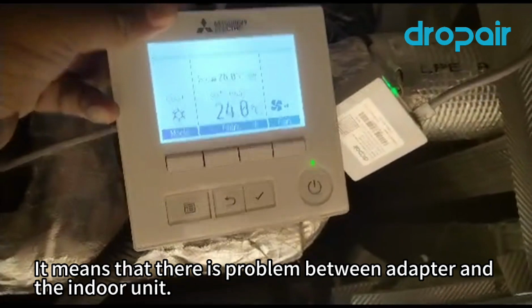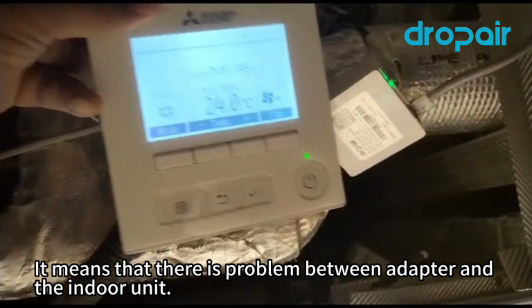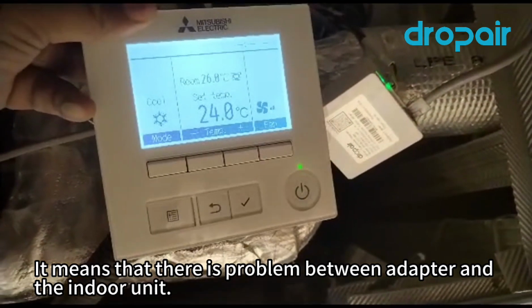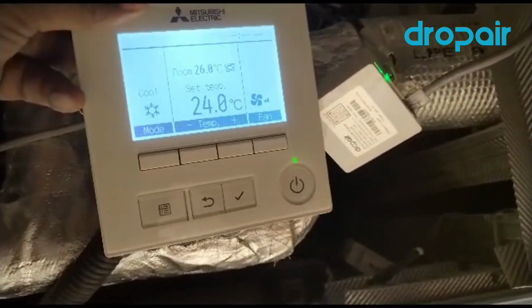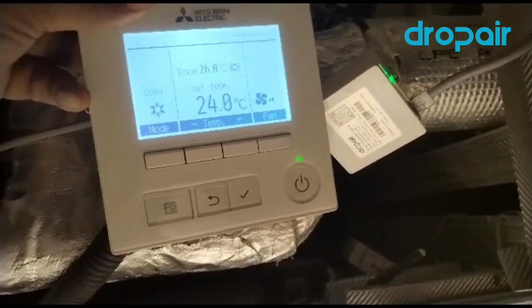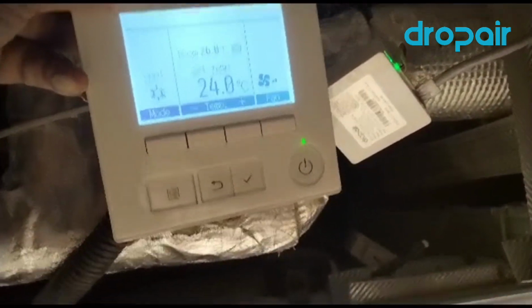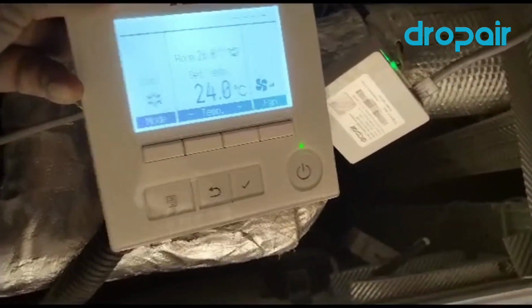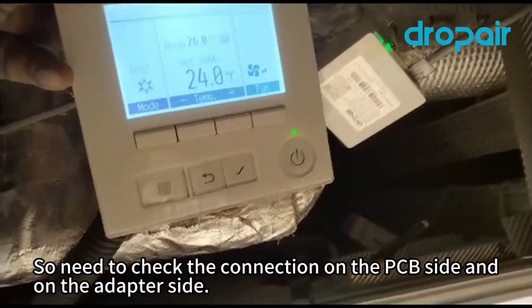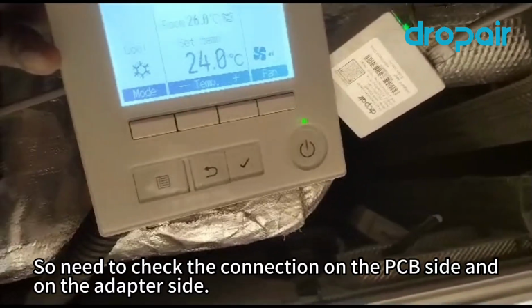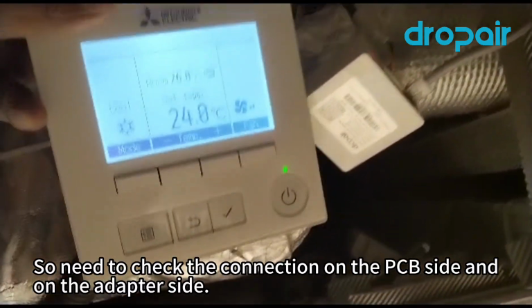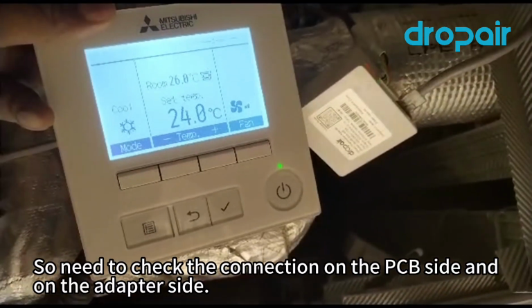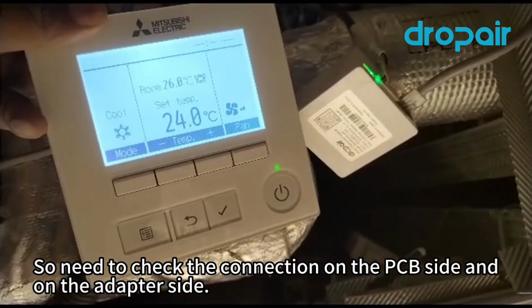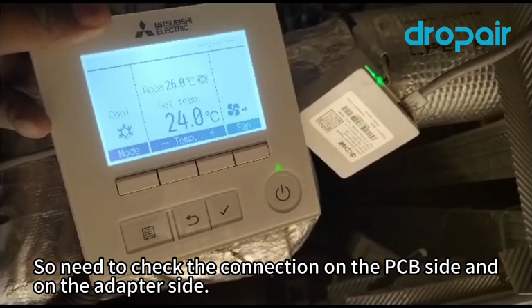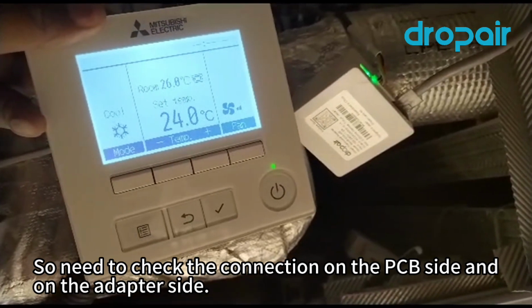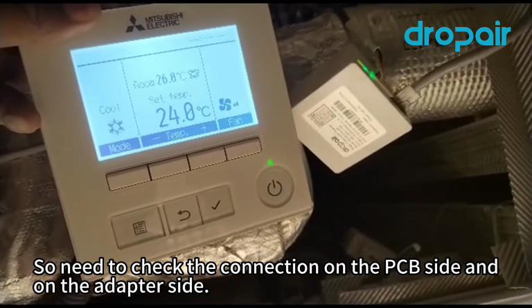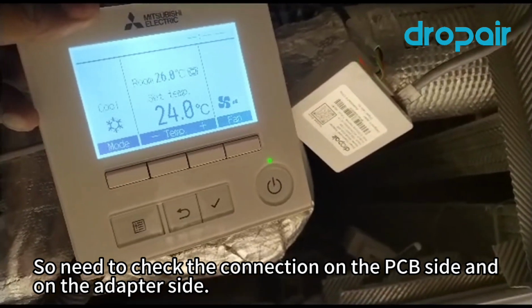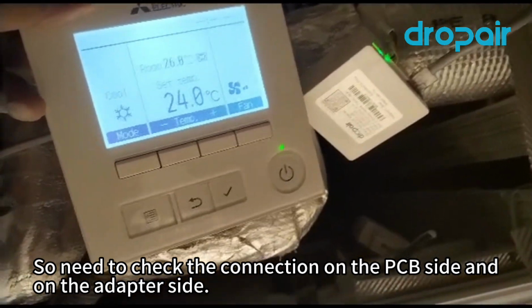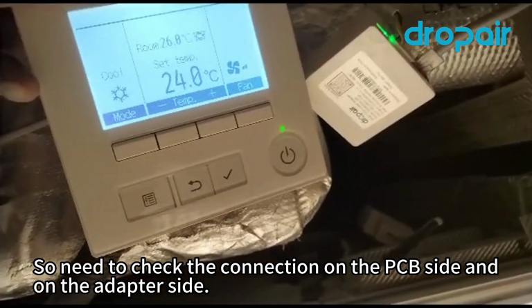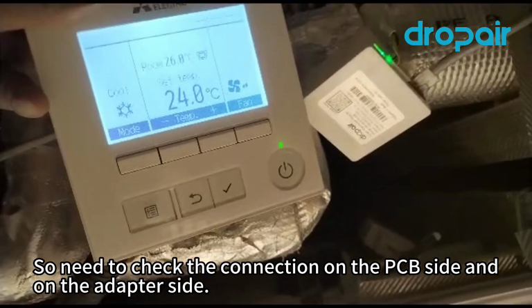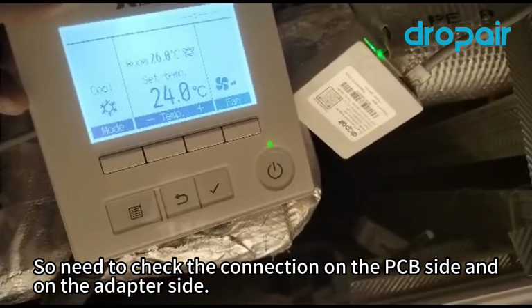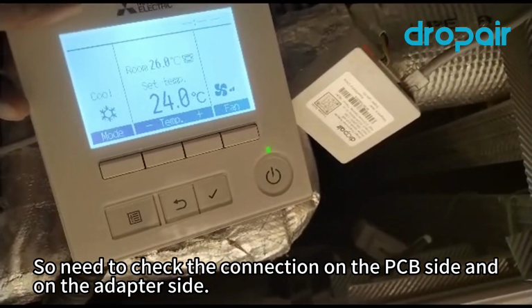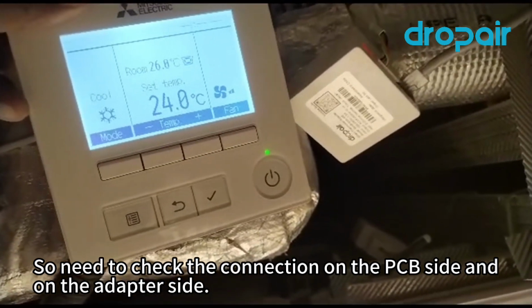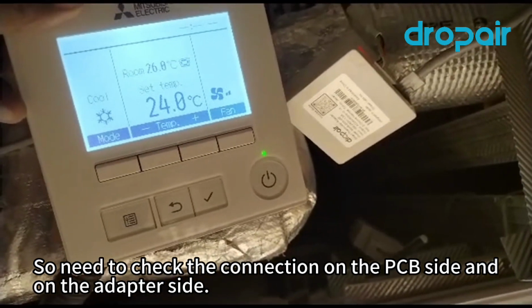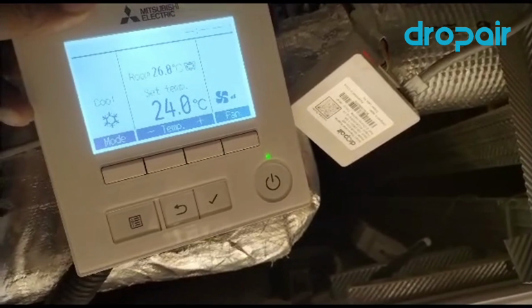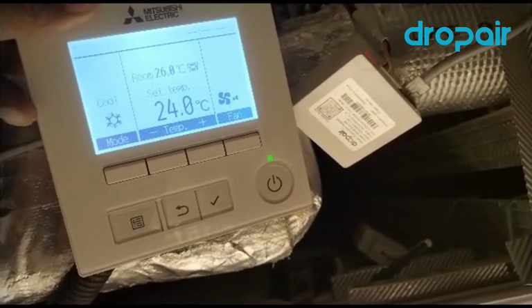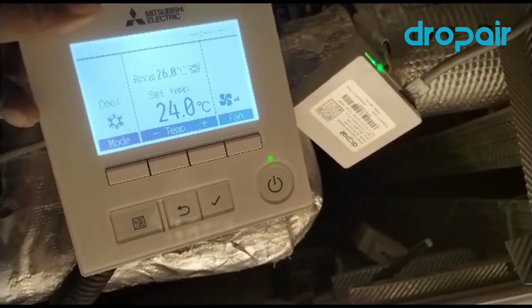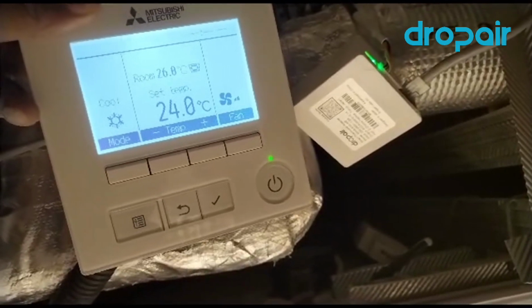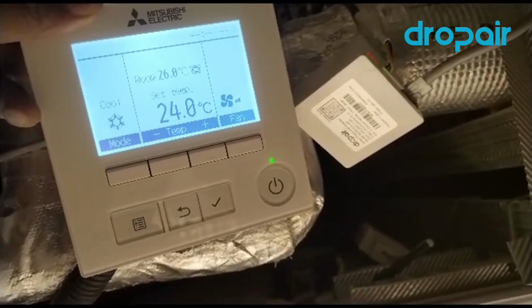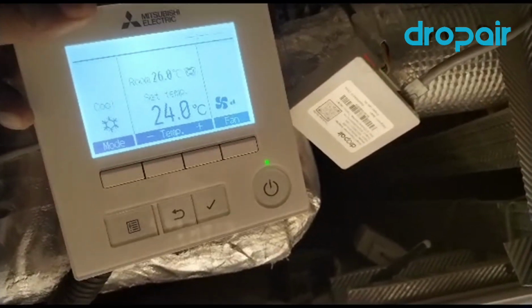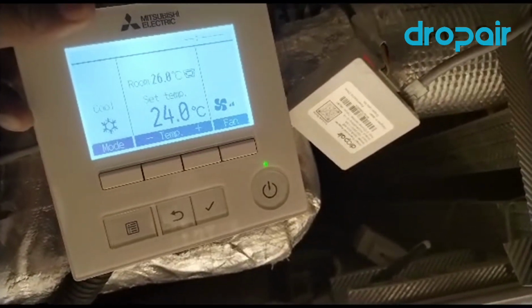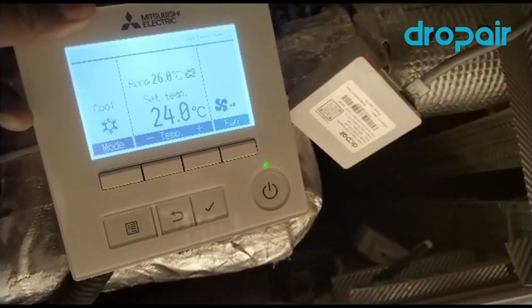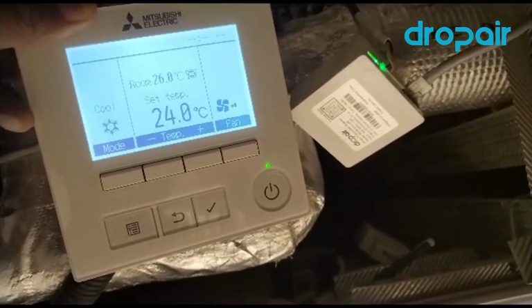It's never controlled. Okay, remove wire — I remove the wire, shut it. So never controlled.